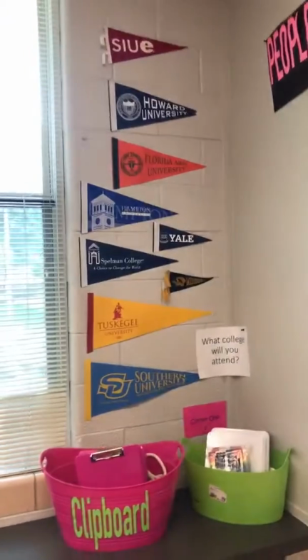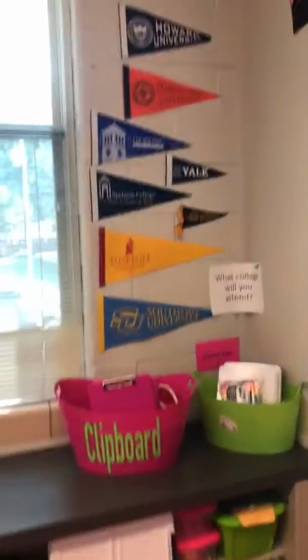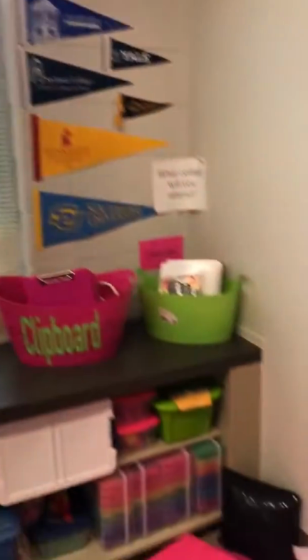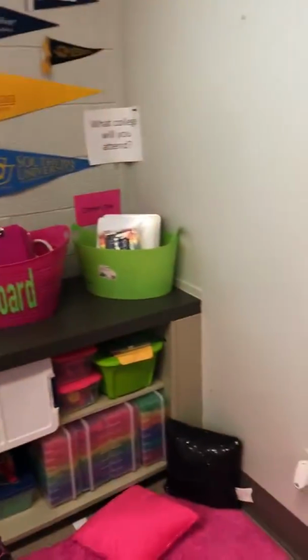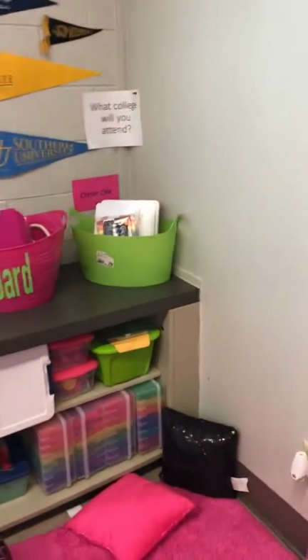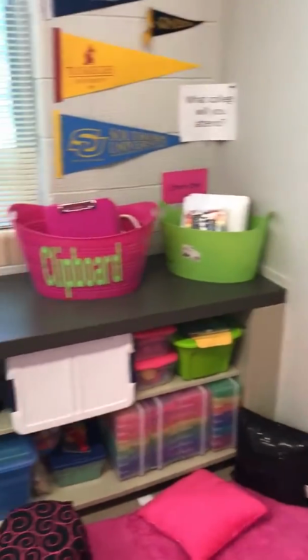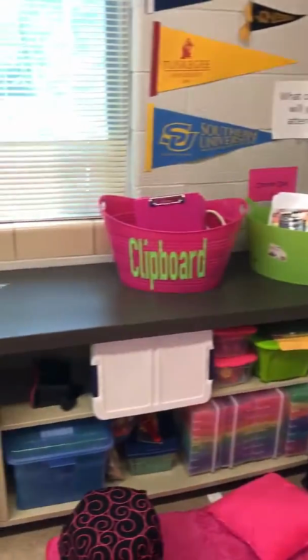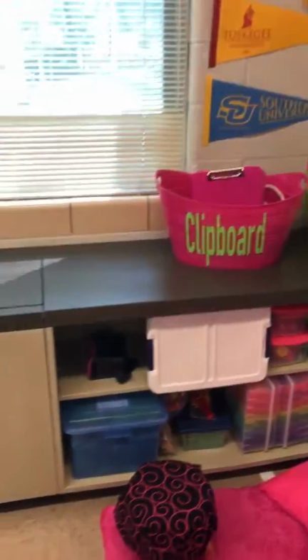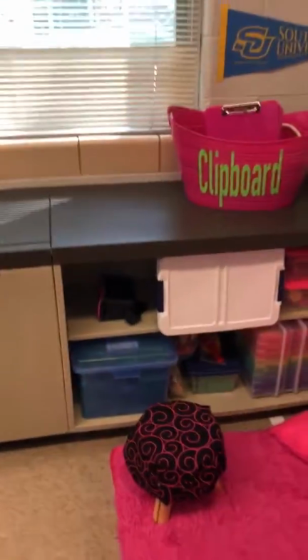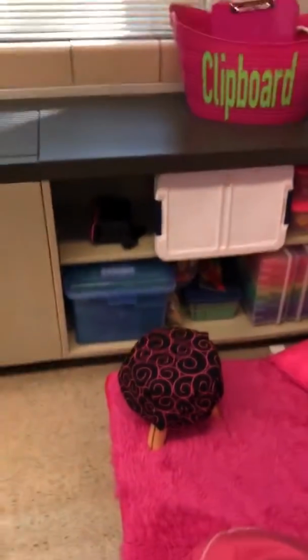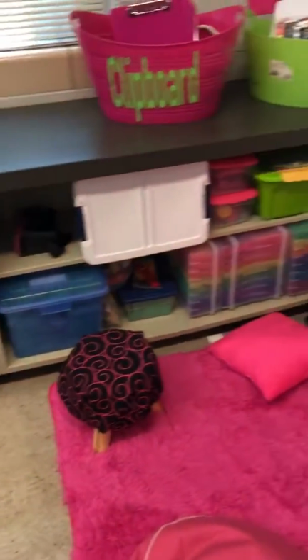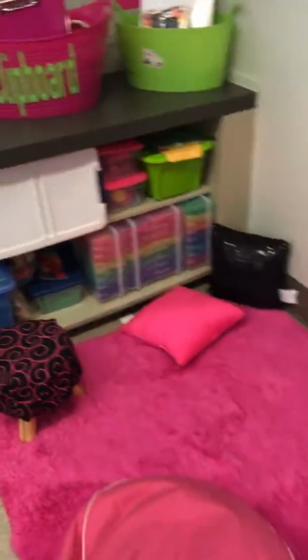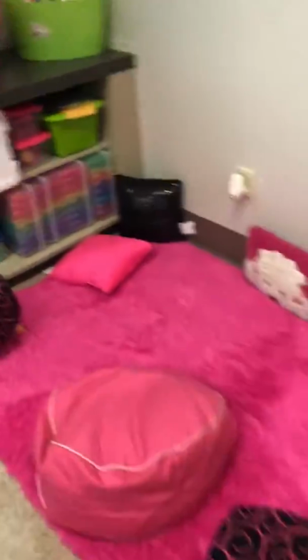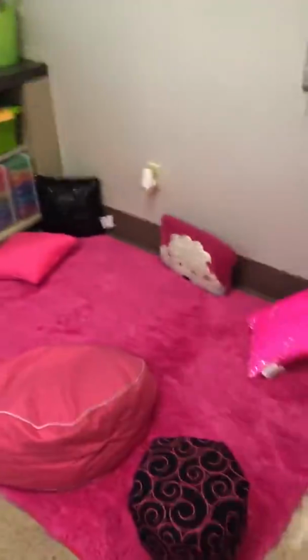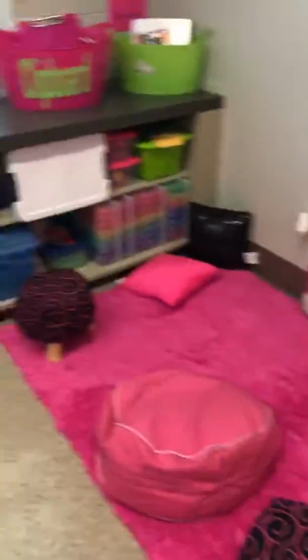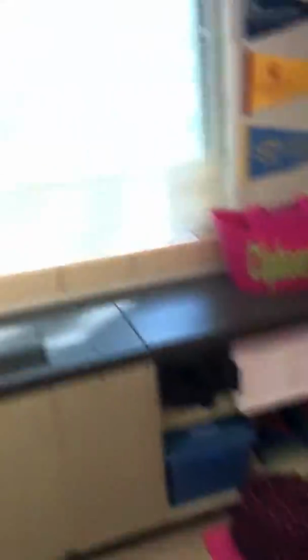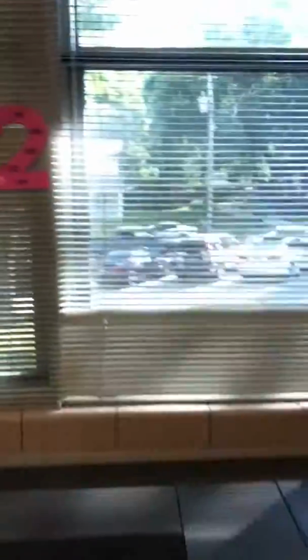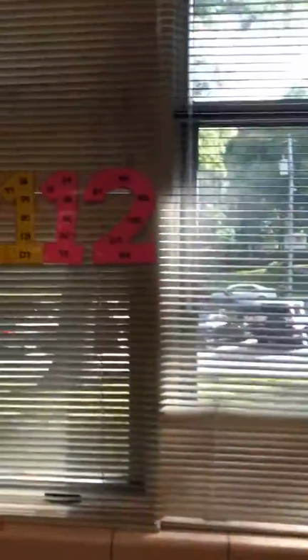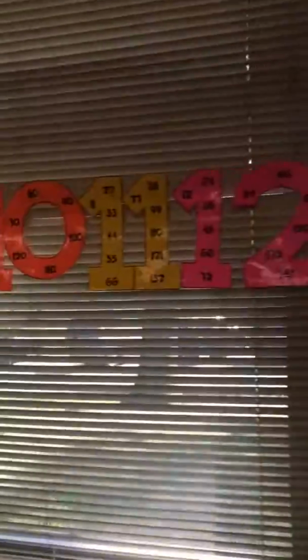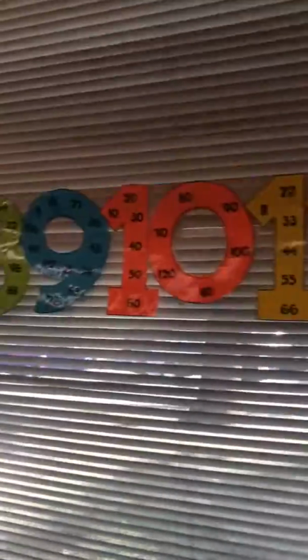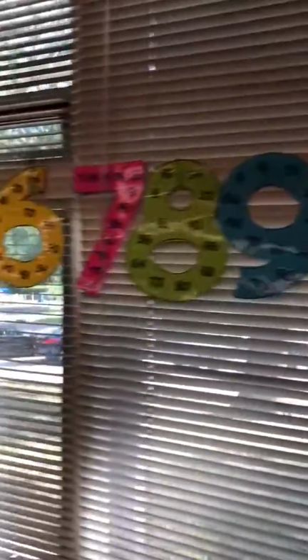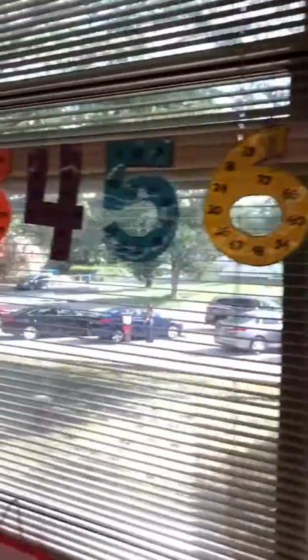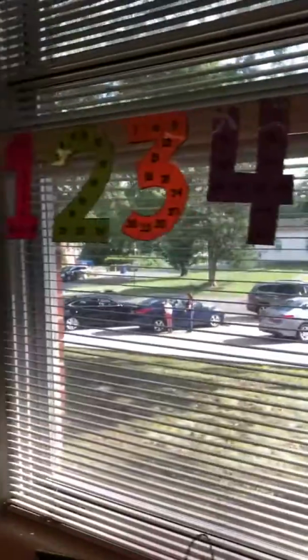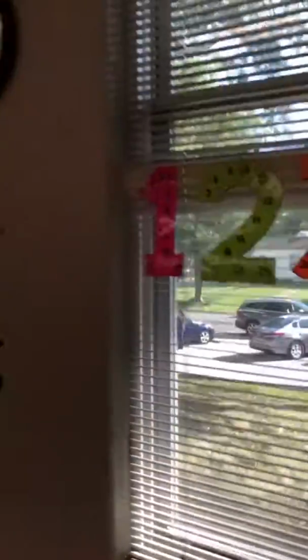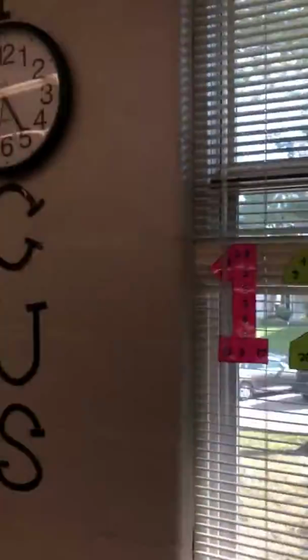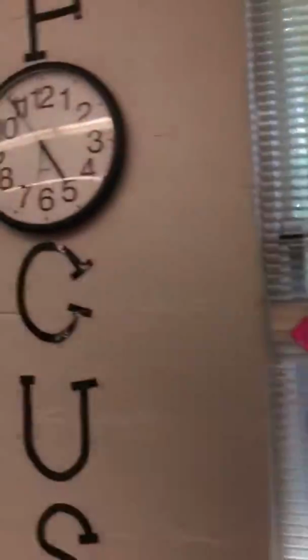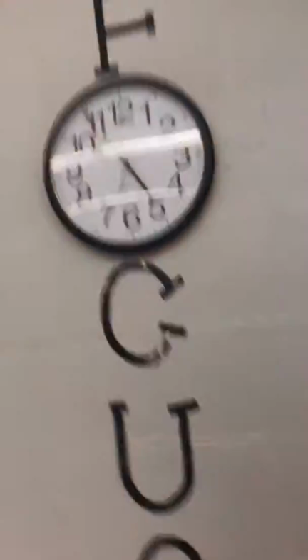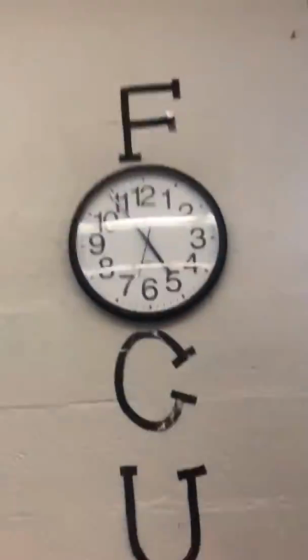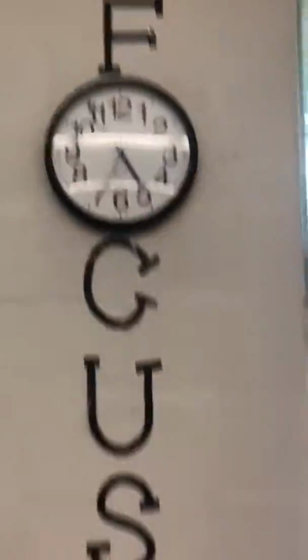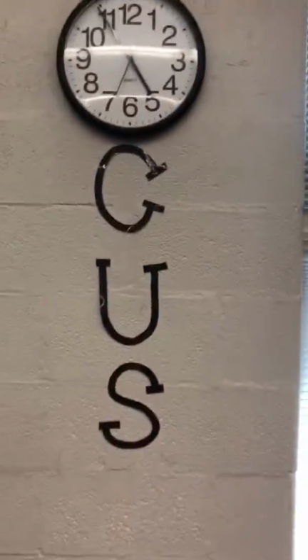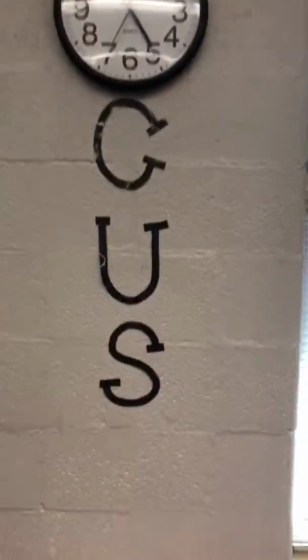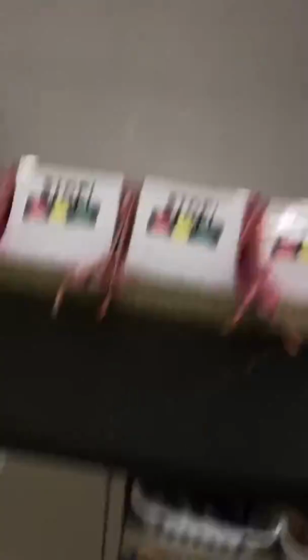What college will you attend? Drag race boards. Clipboards. Manipulatives. Reading corner. Math multiples. Focus letter with a clock.